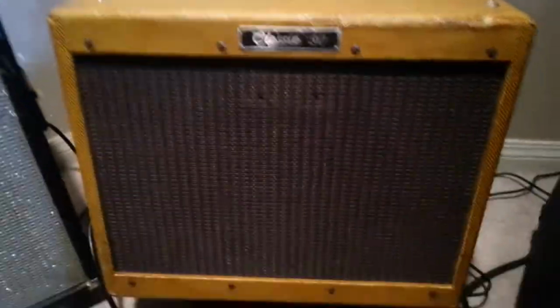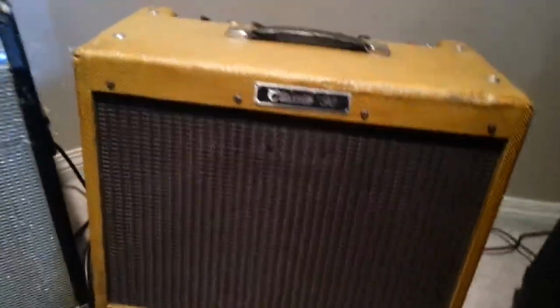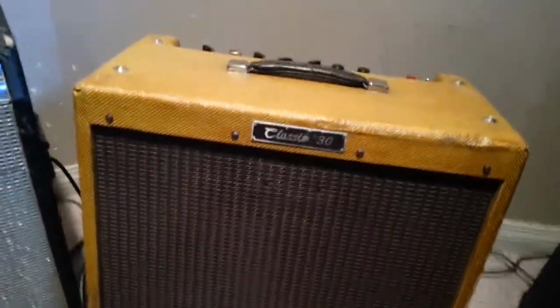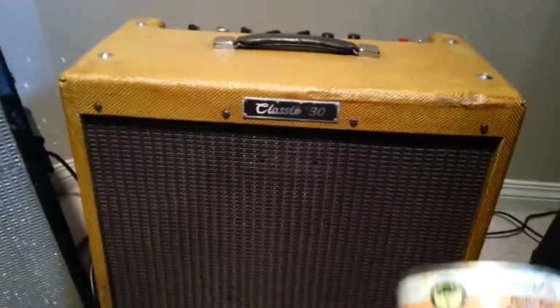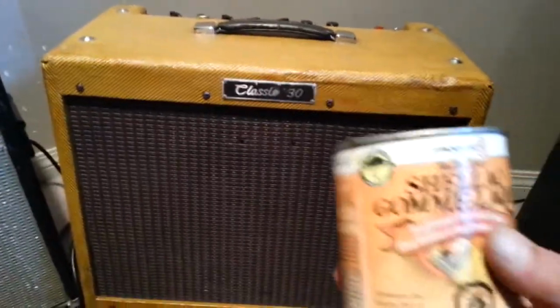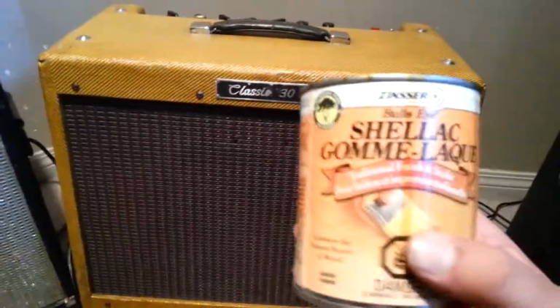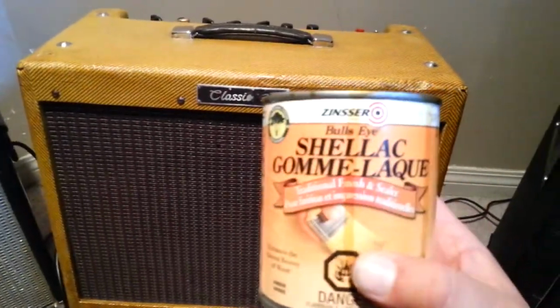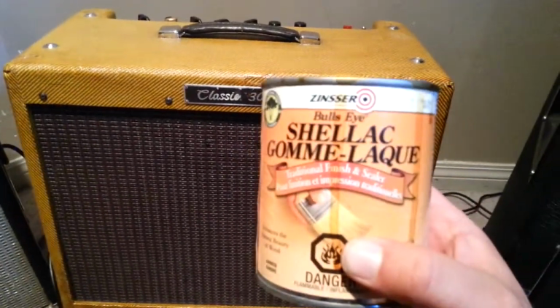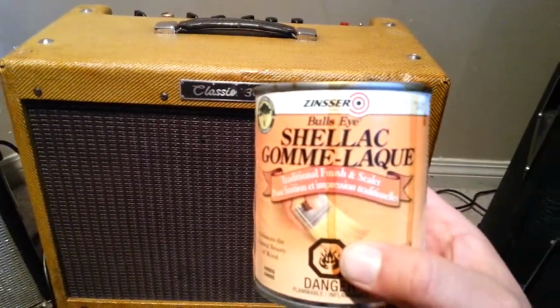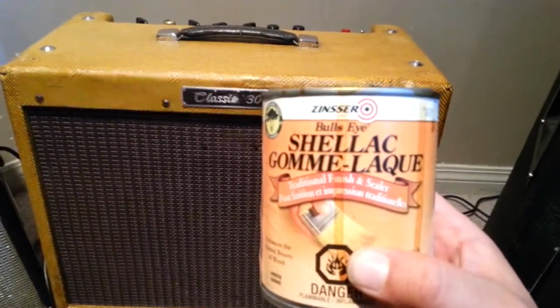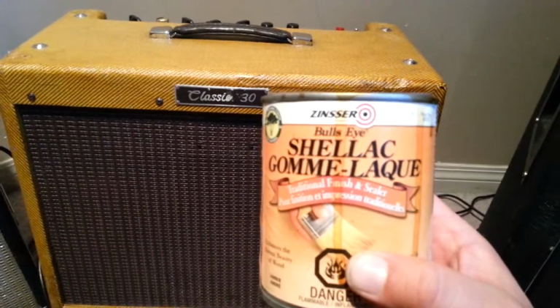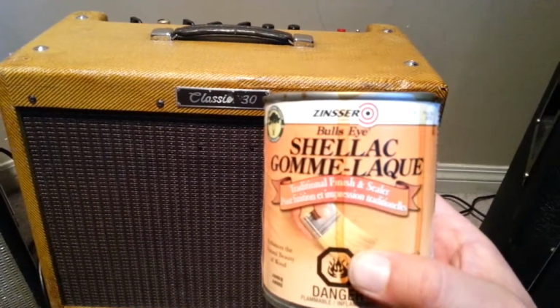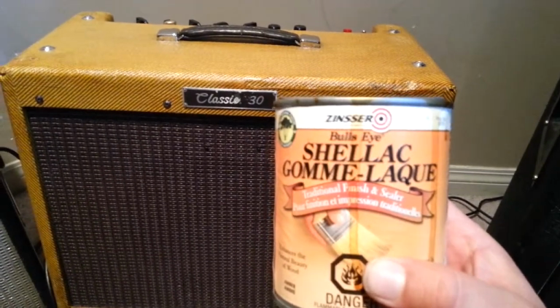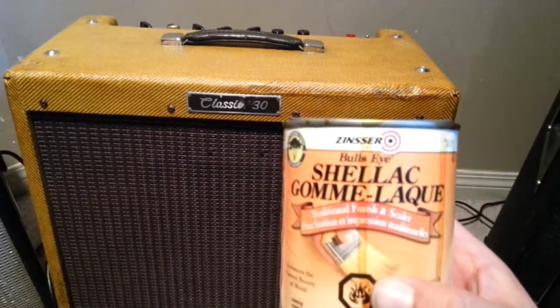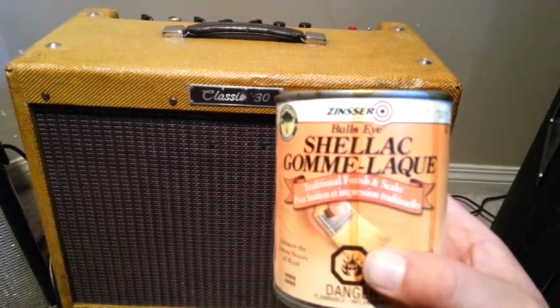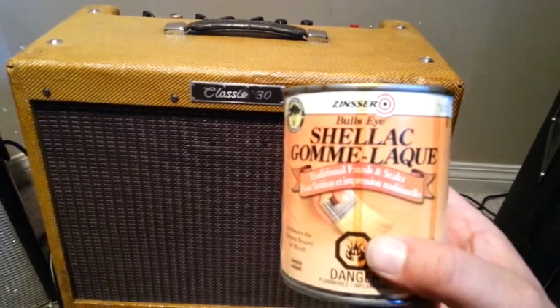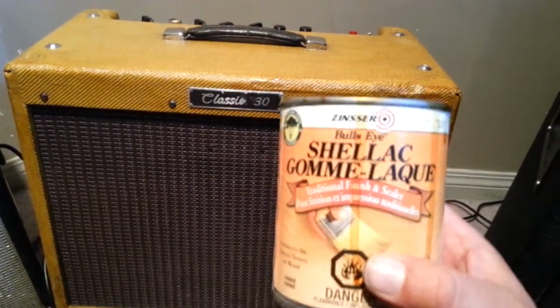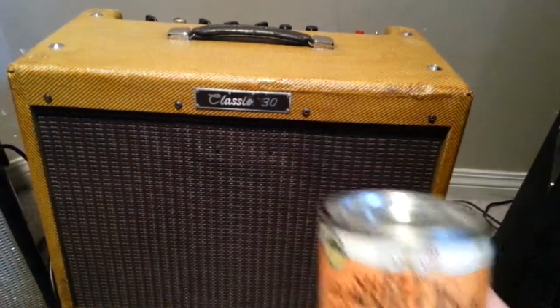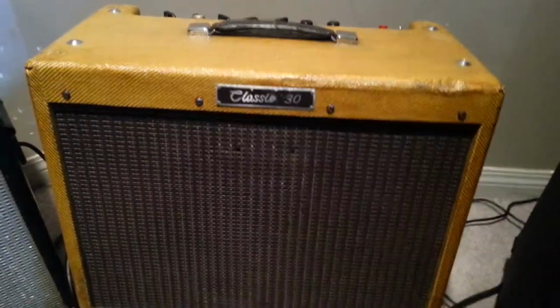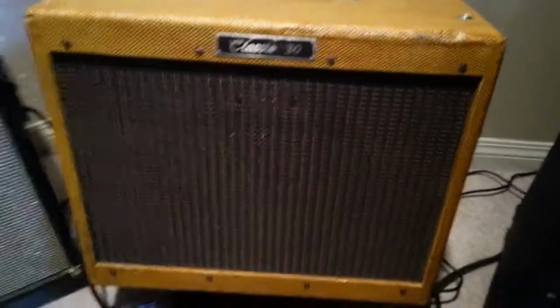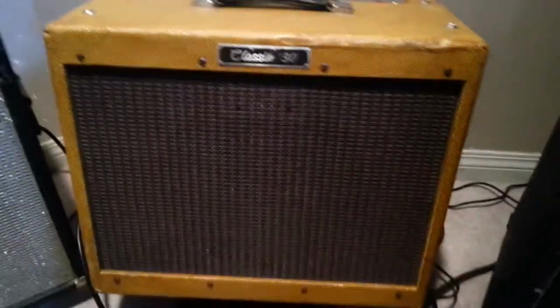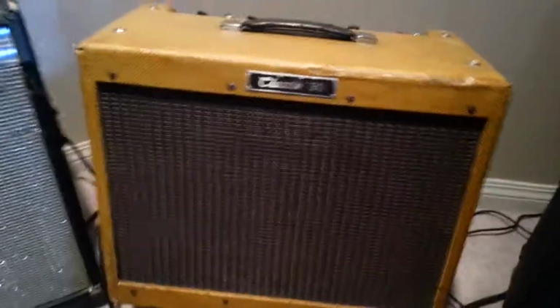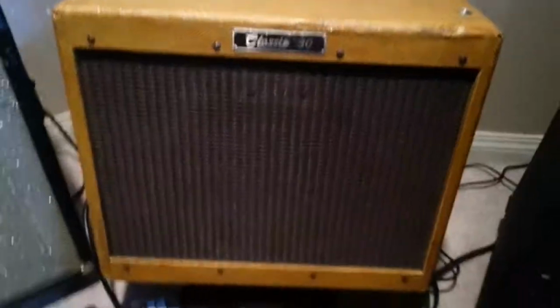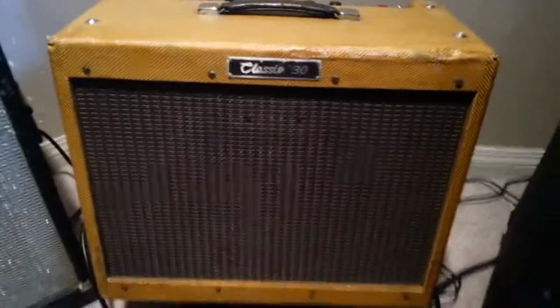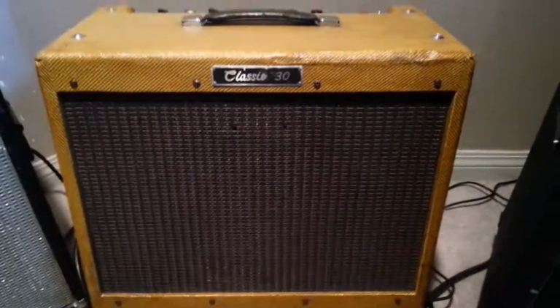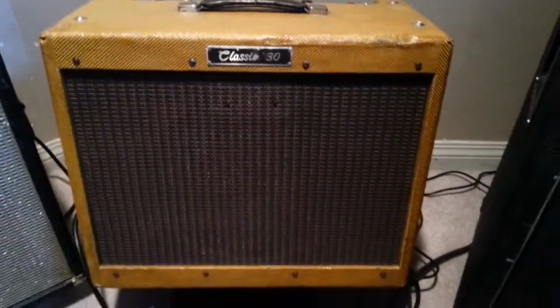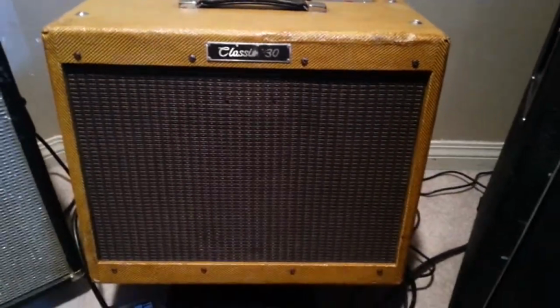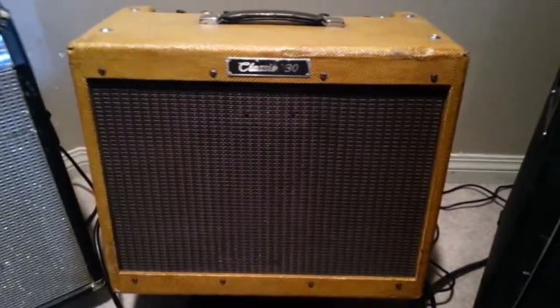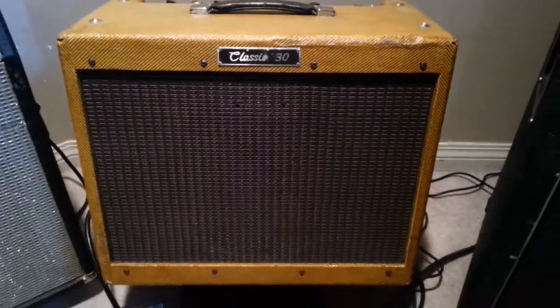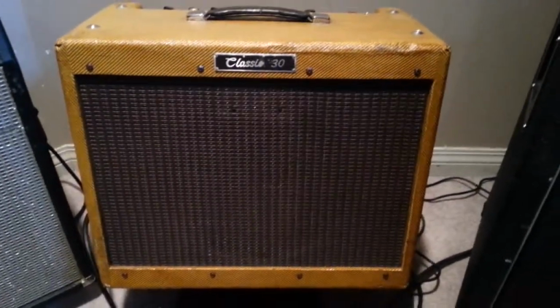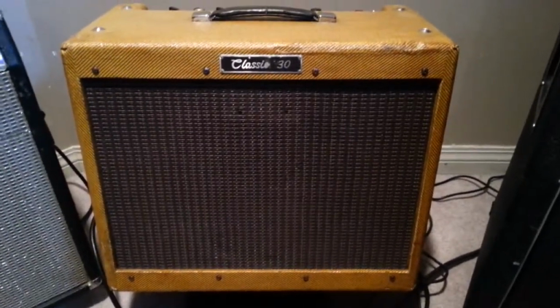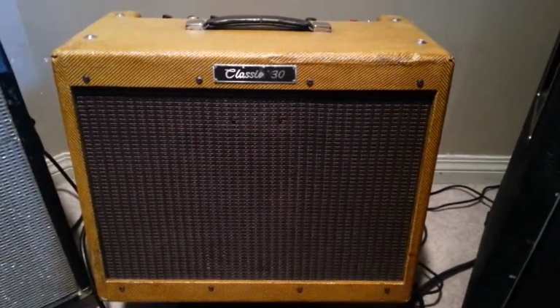Here's that stuff that I also used. If you want to see what it looked like before, just check out some of my other videos — I've got a couple demos of it with guitar and harmonica.